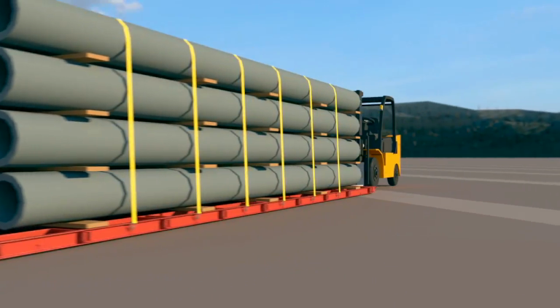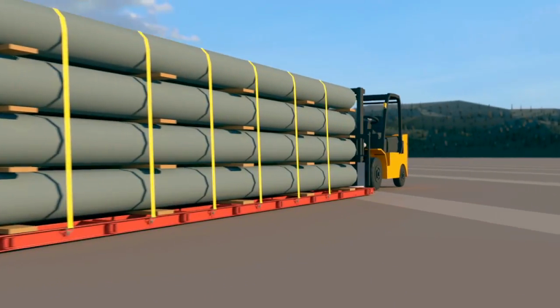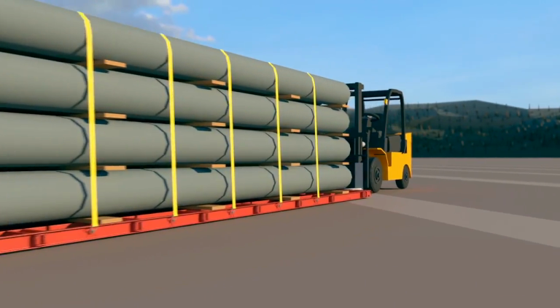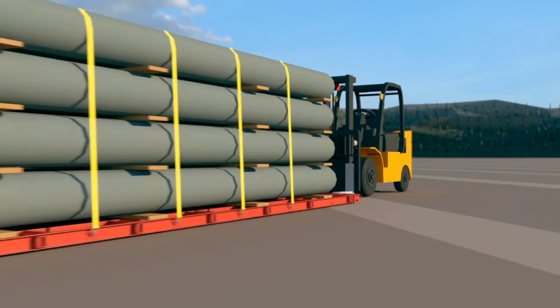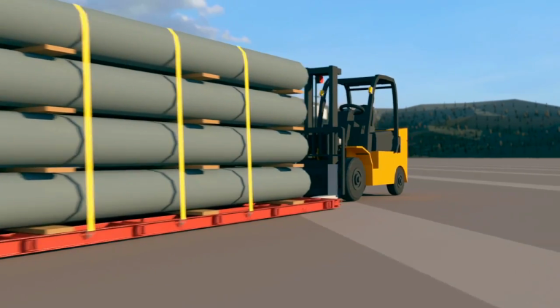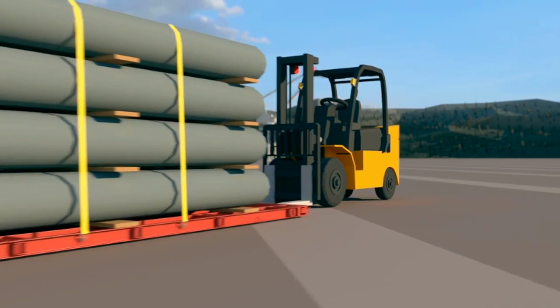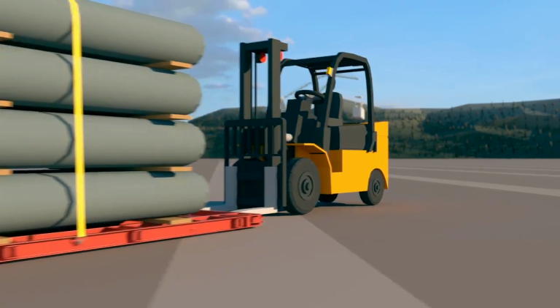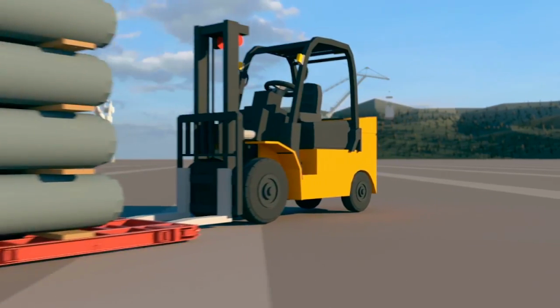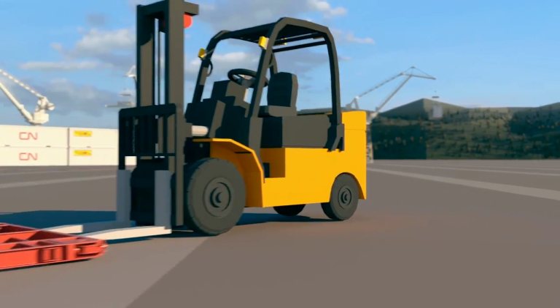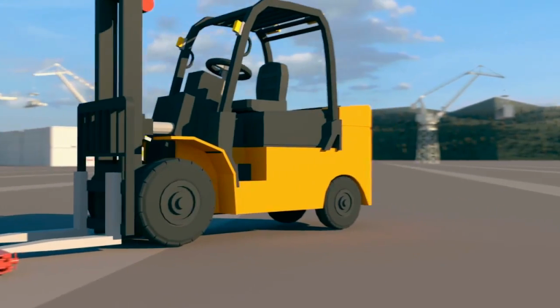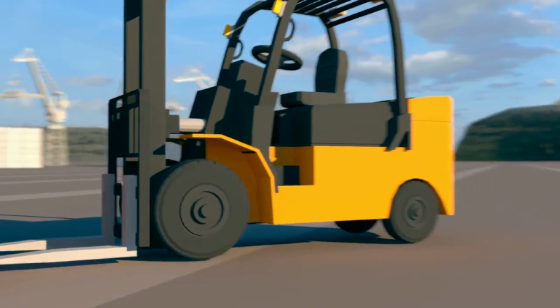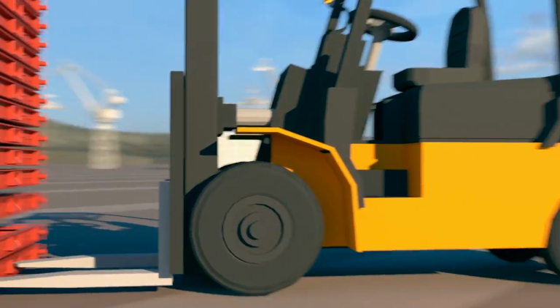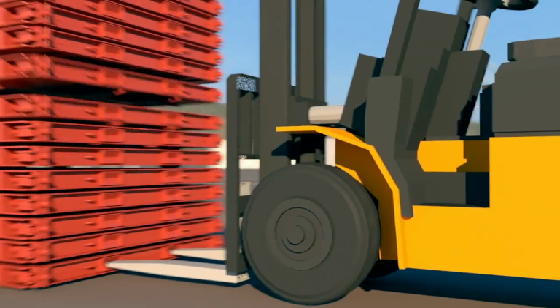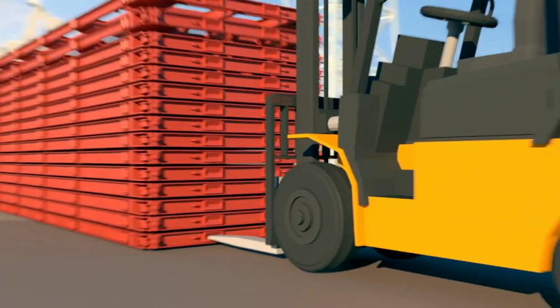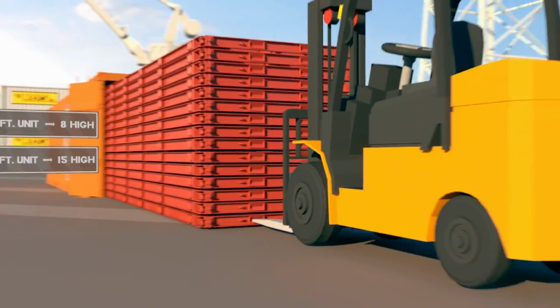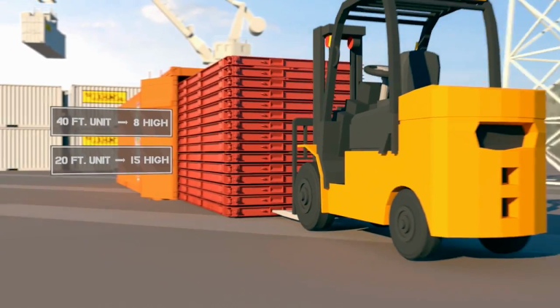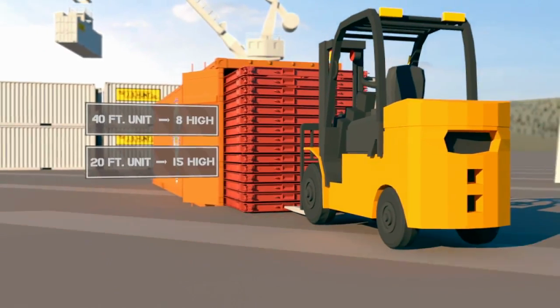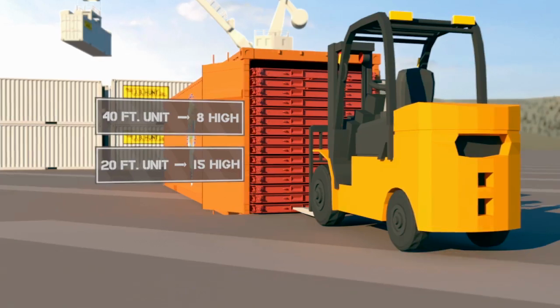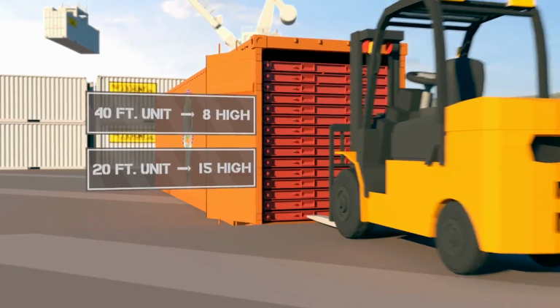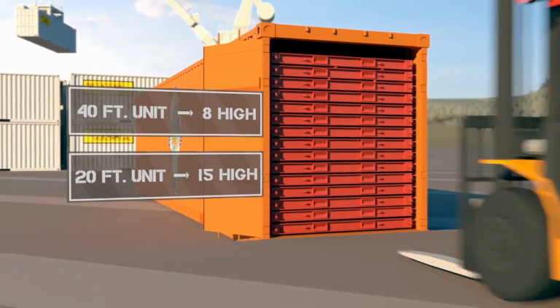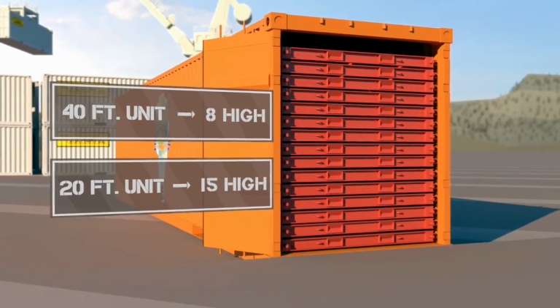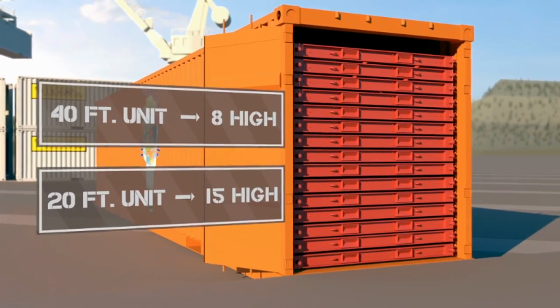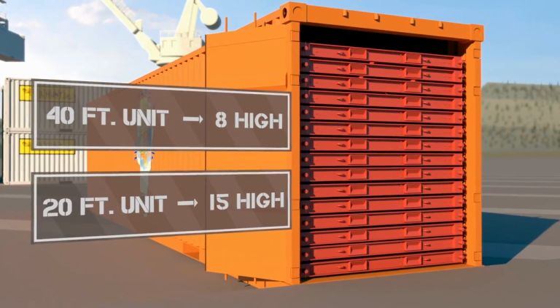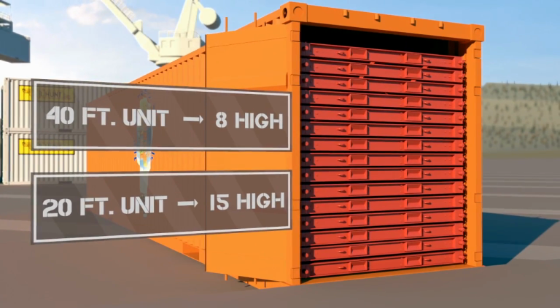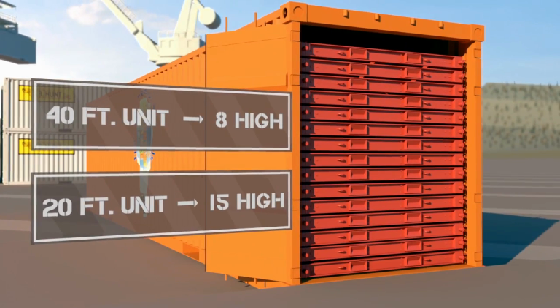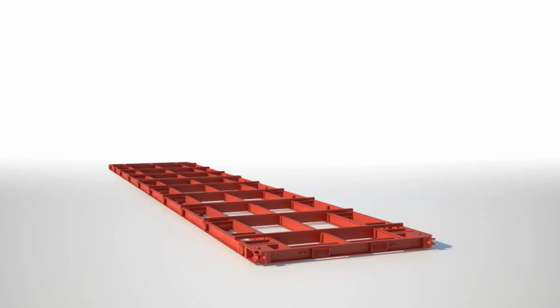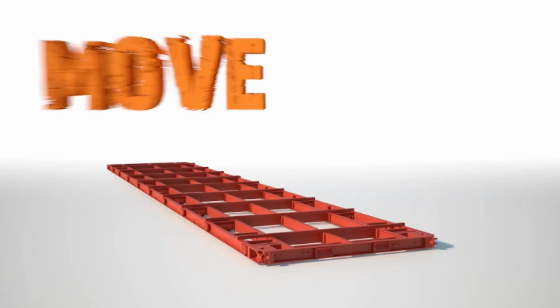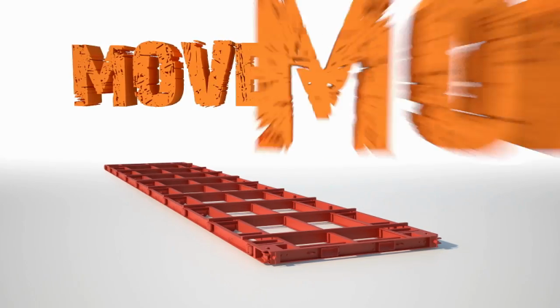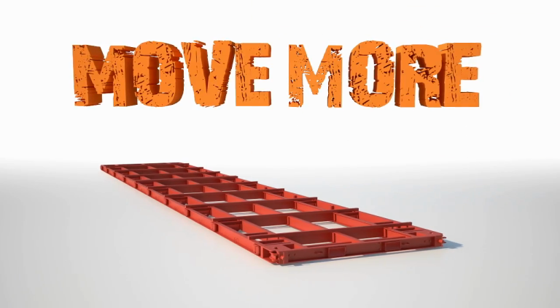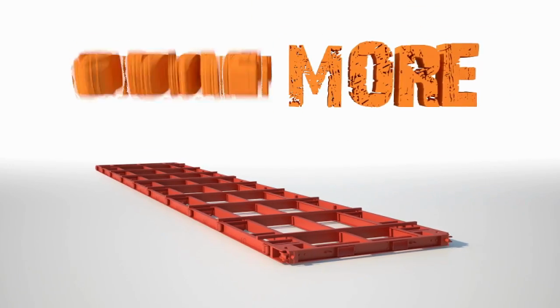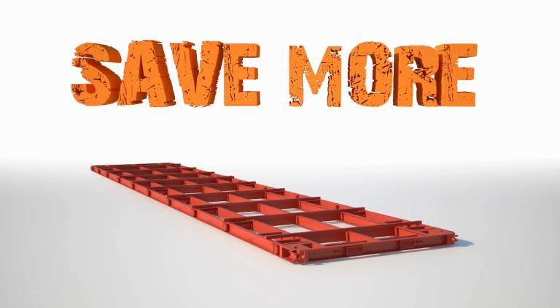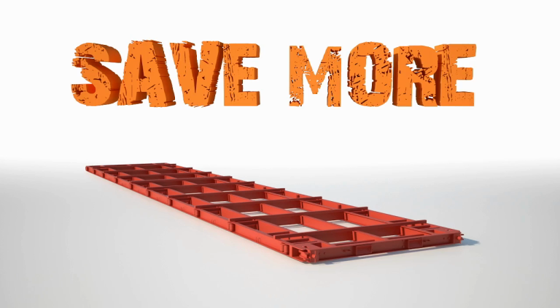The MTT is built to save both ways. Stack them 15 high for a return trip that costs pennies on the dollar. Move more, save more. The Mobile Transport Tray.